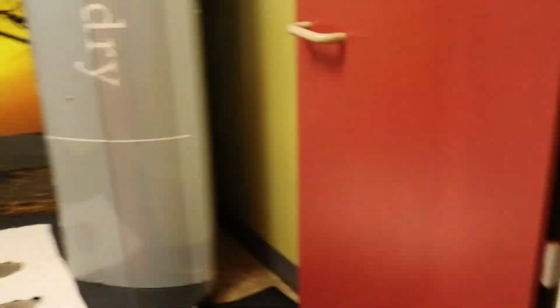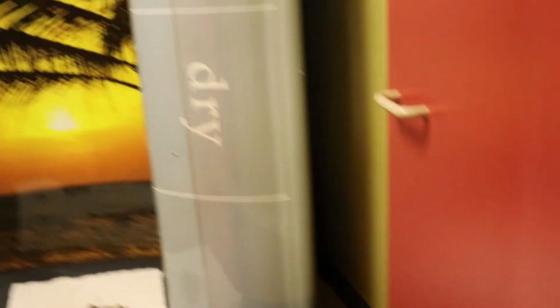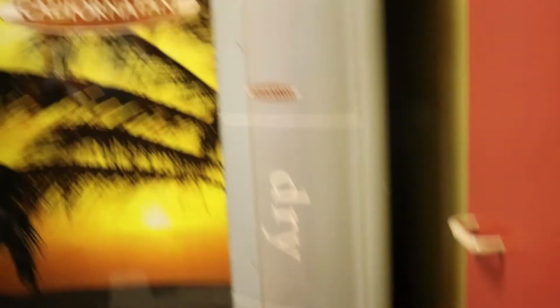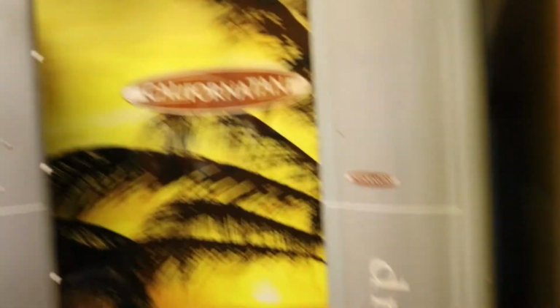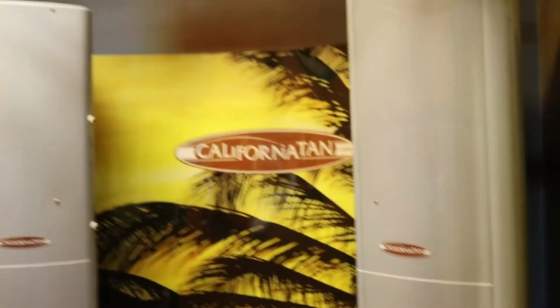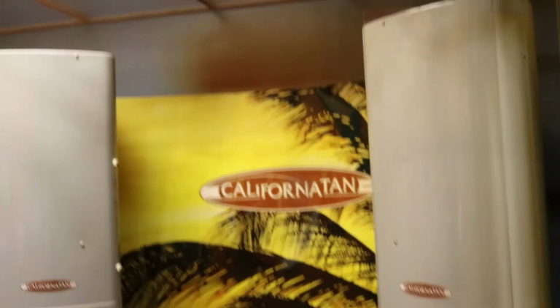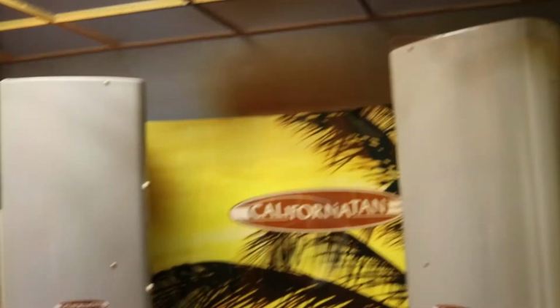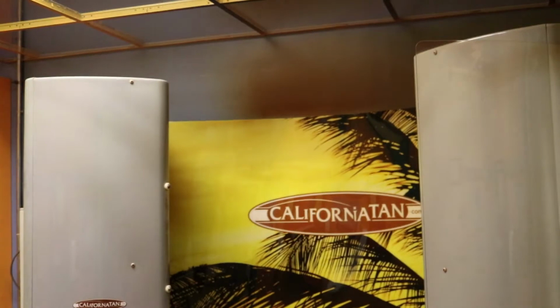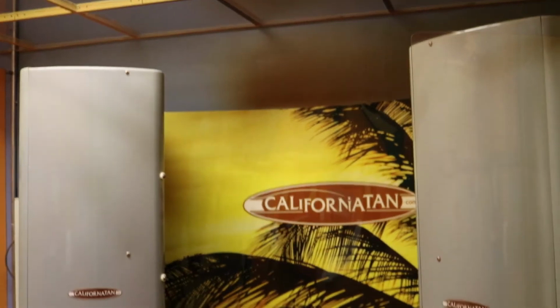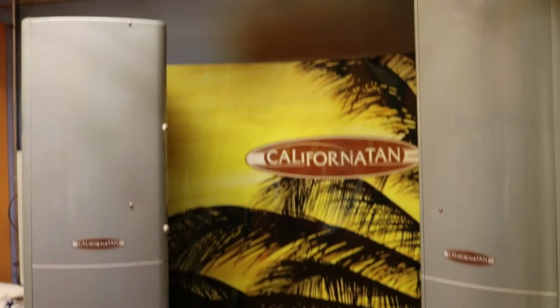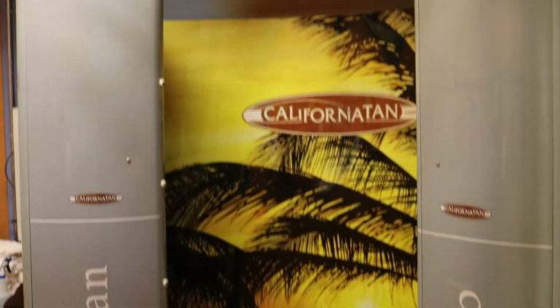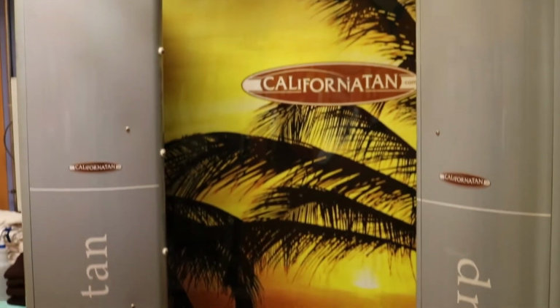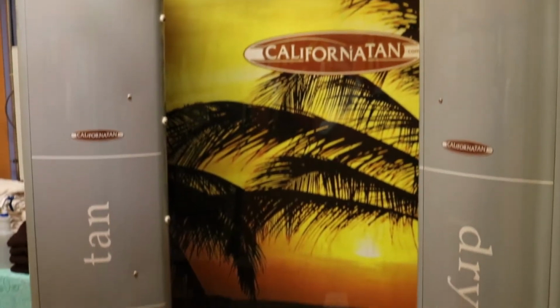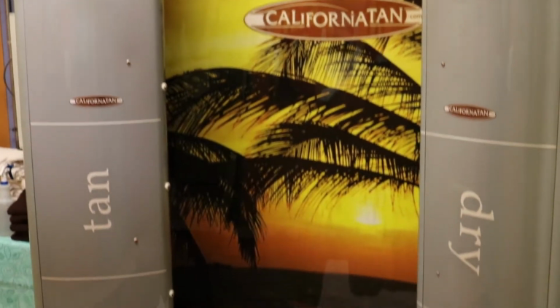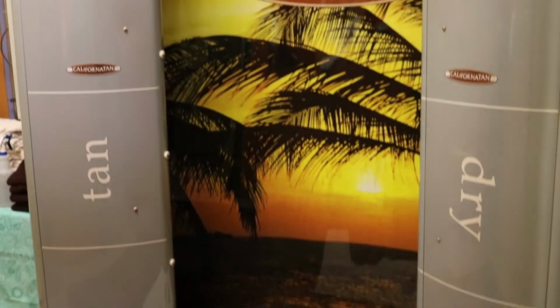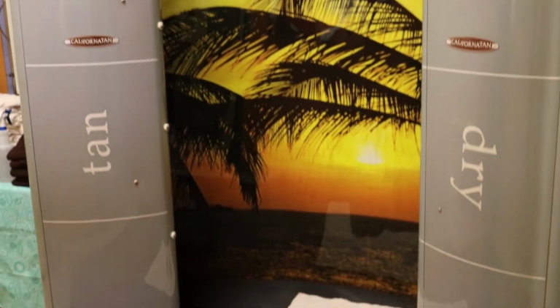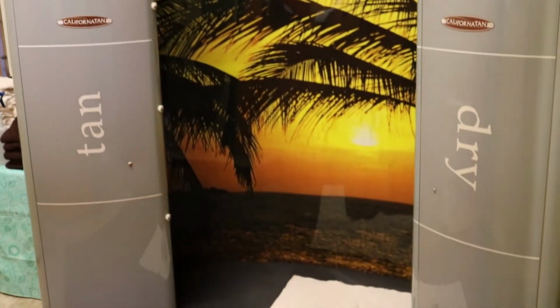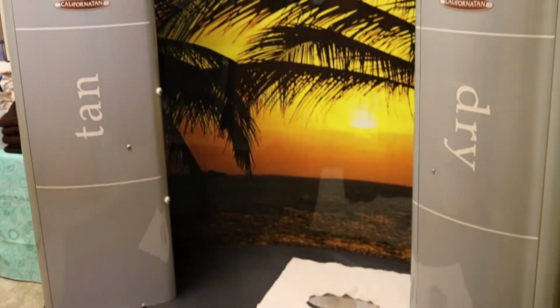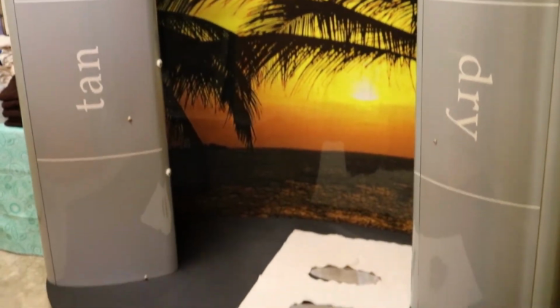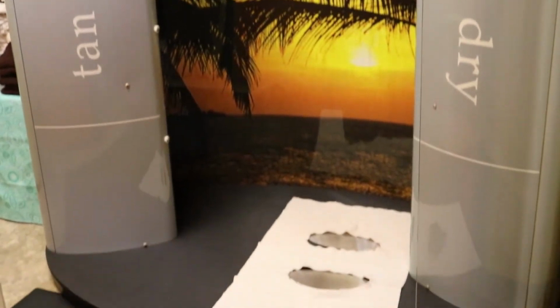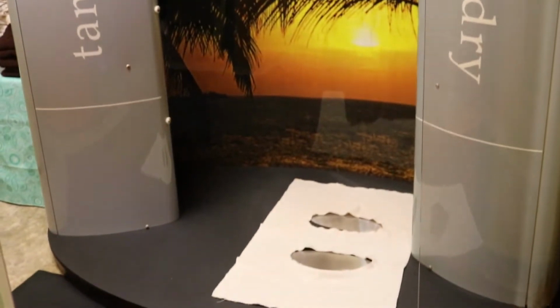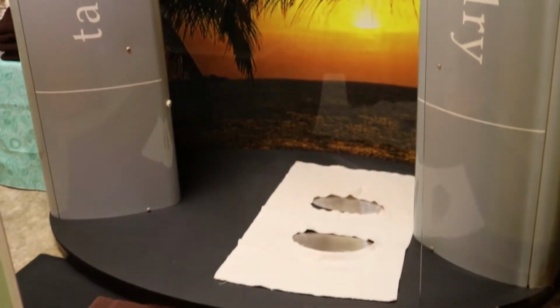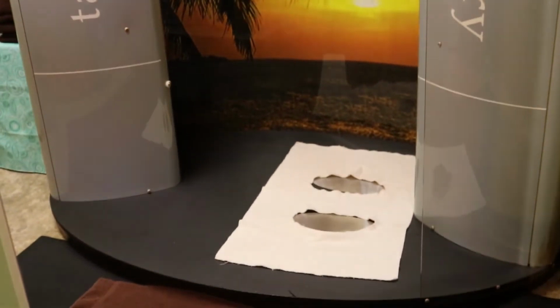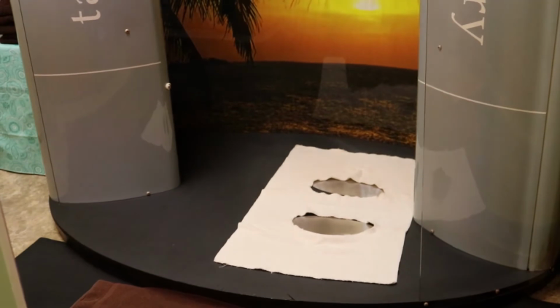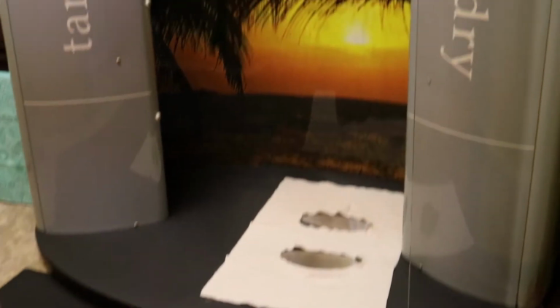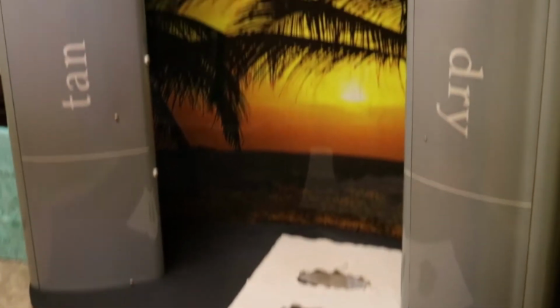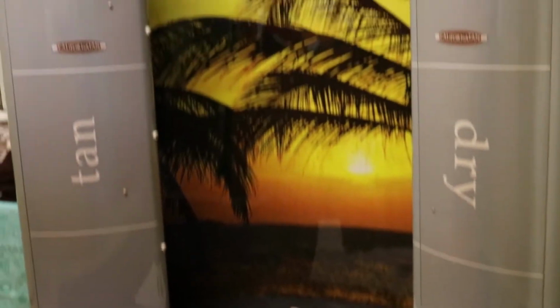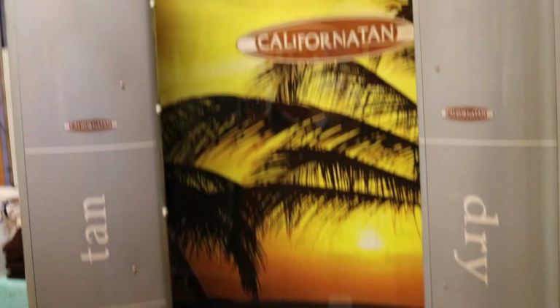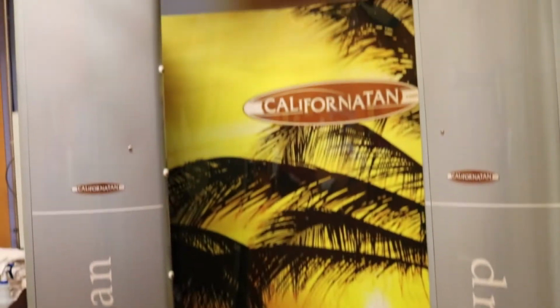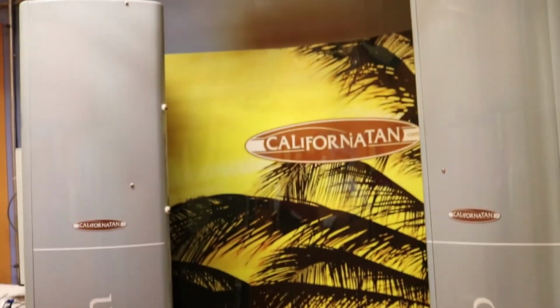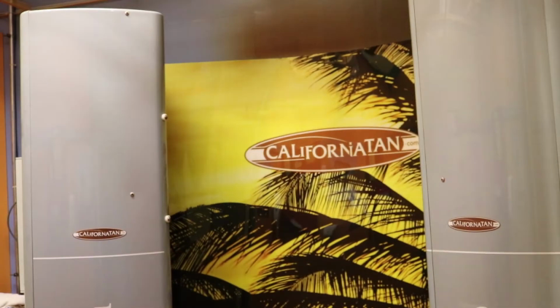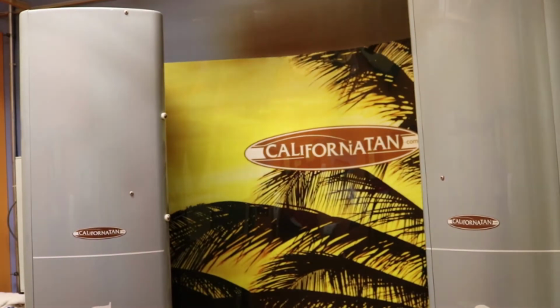You have two spray tan options here at the Lancaster location. This one would be the California spray tan auto bronzer. There's light, medium, and dark, and it's awesome for quick color.